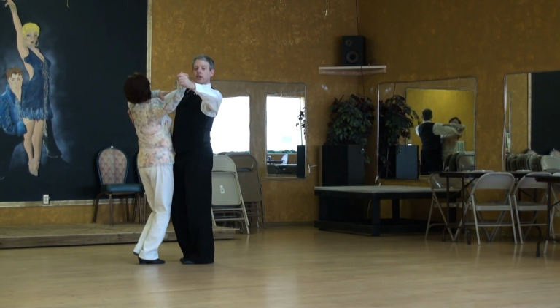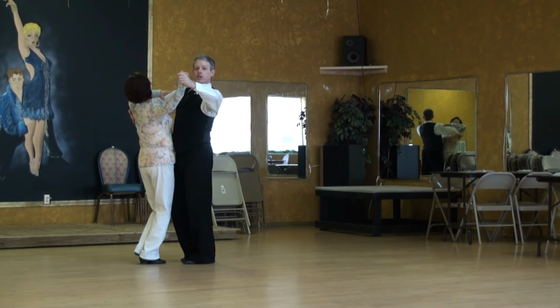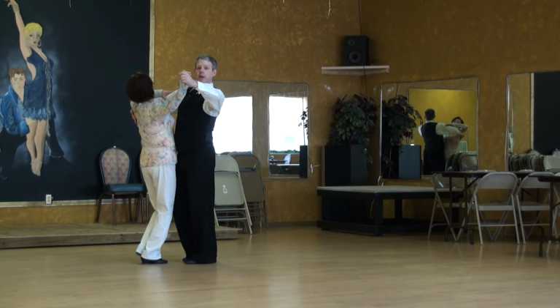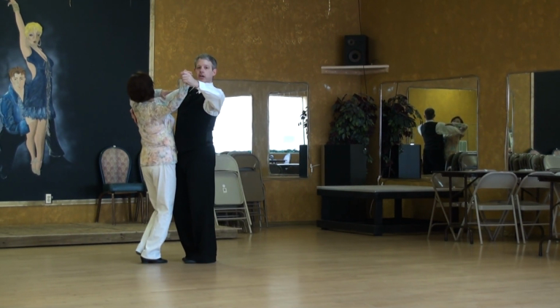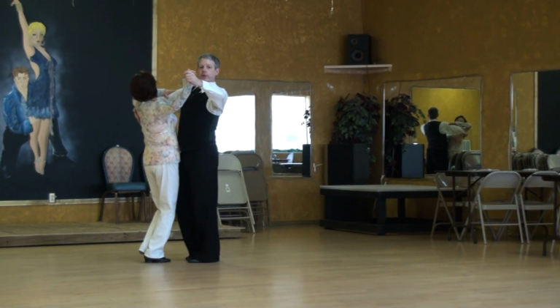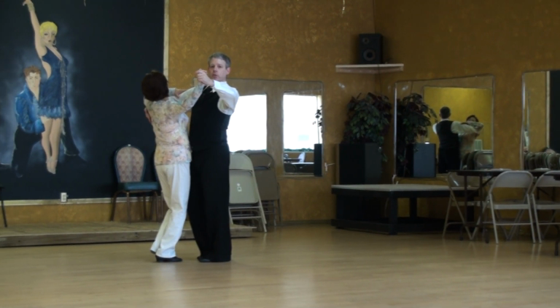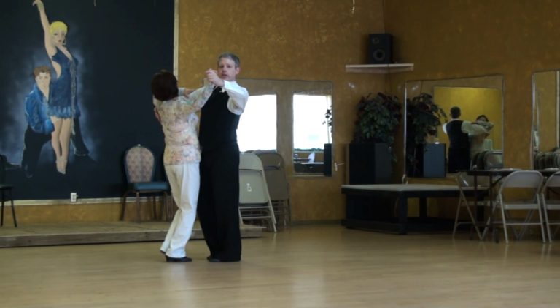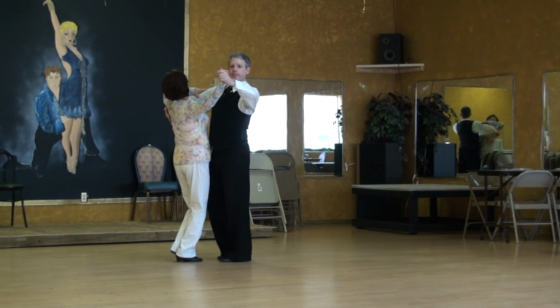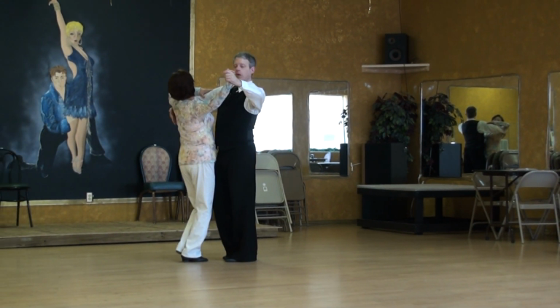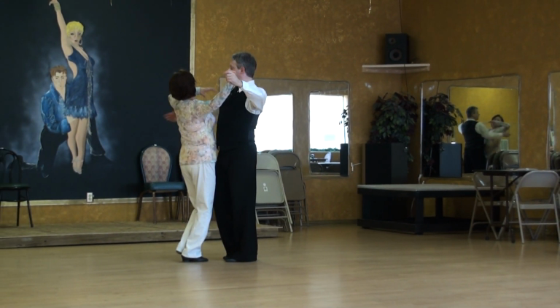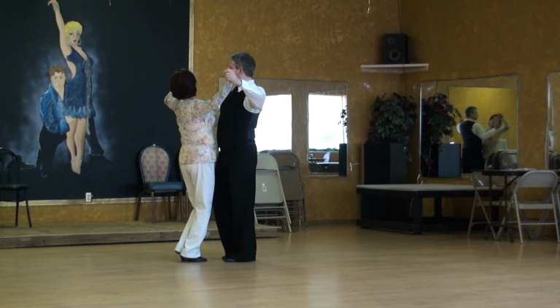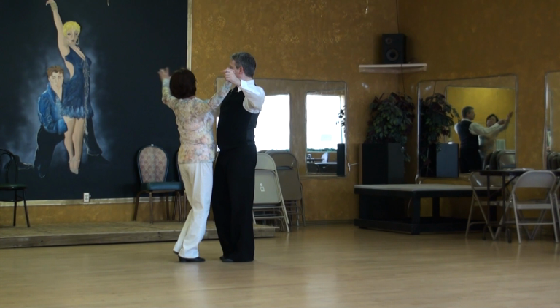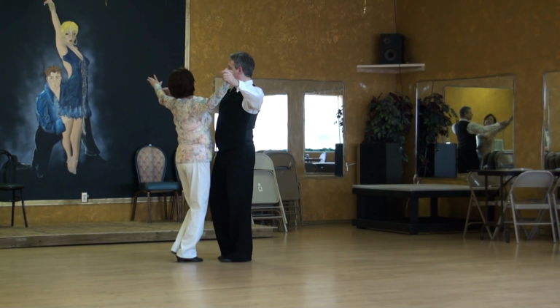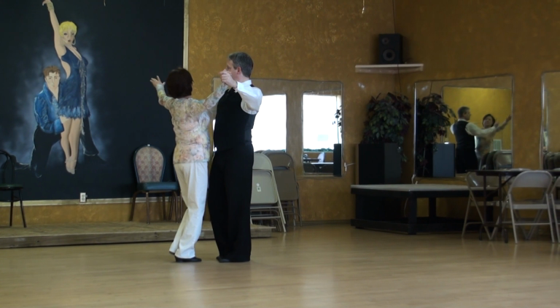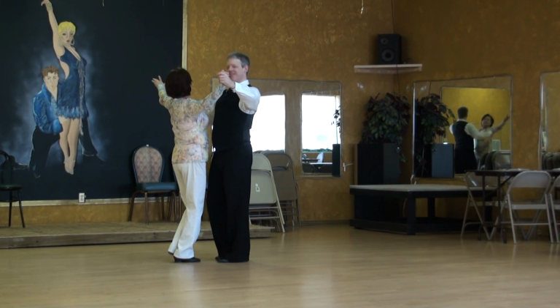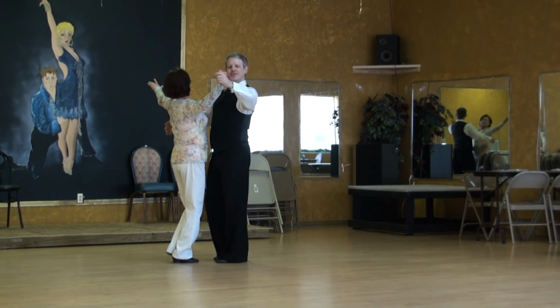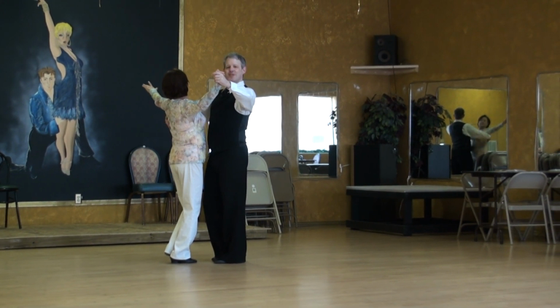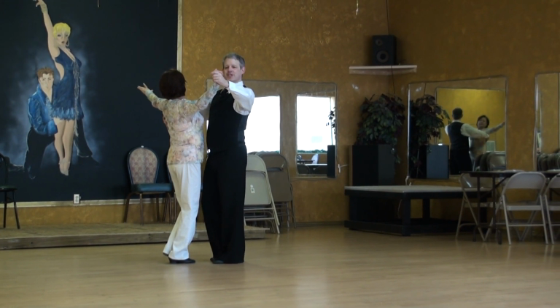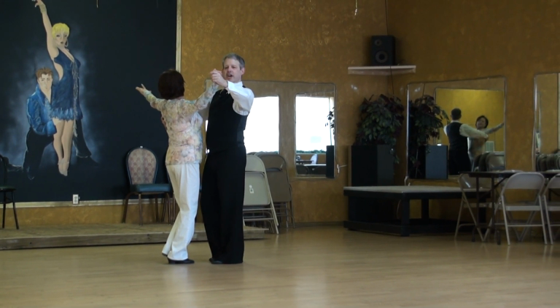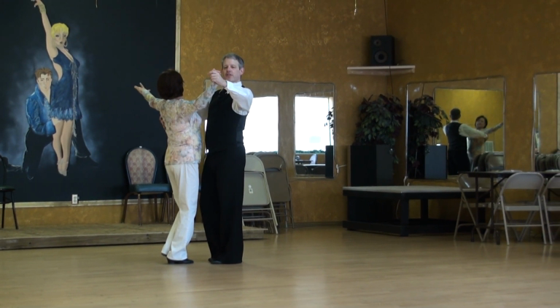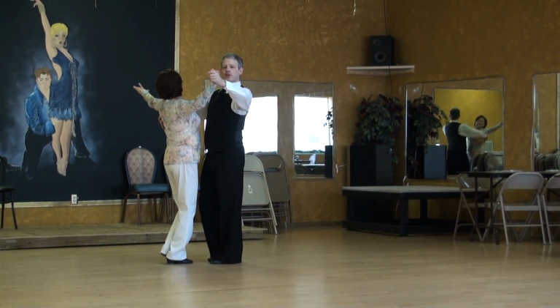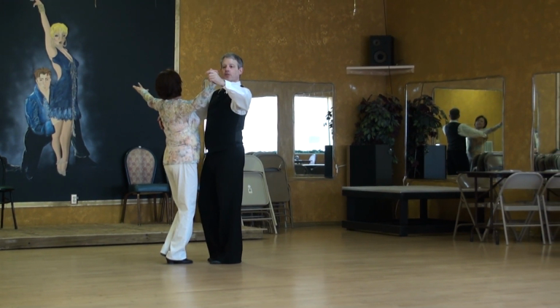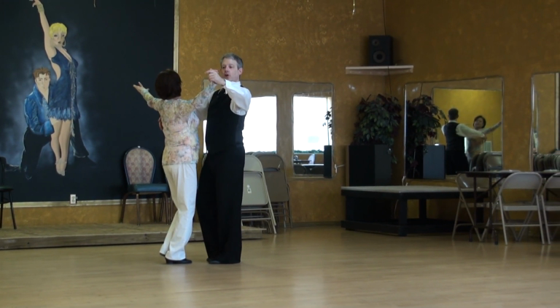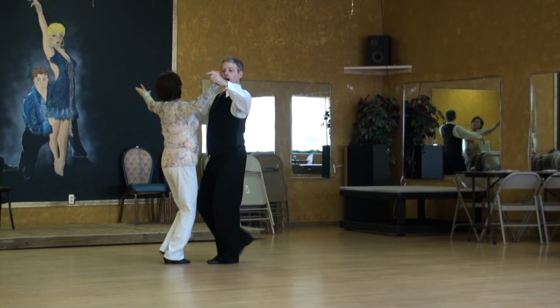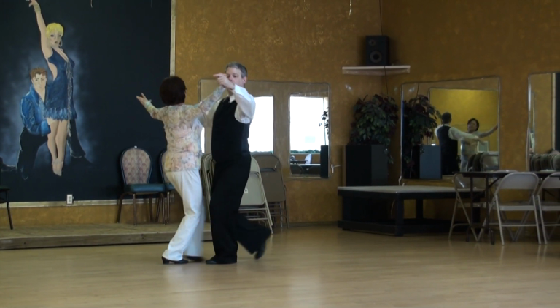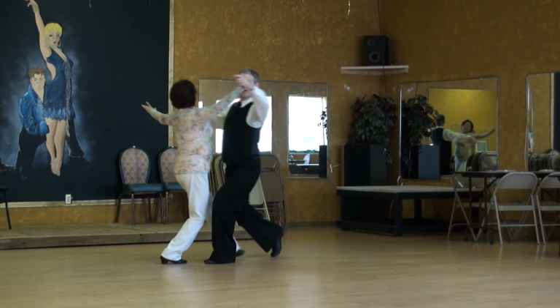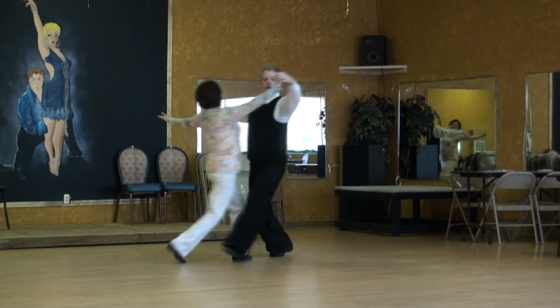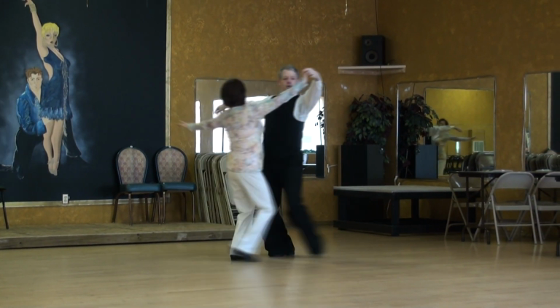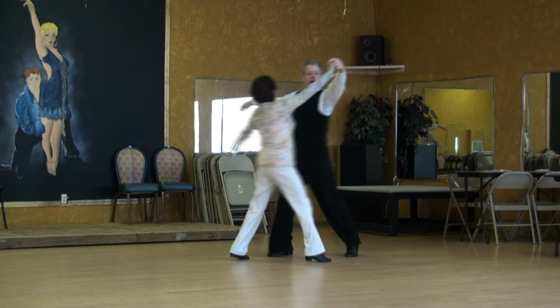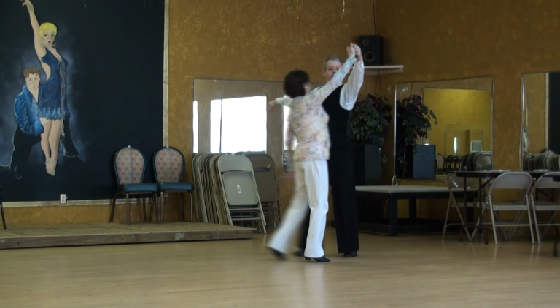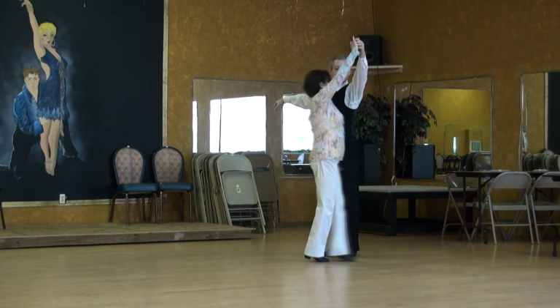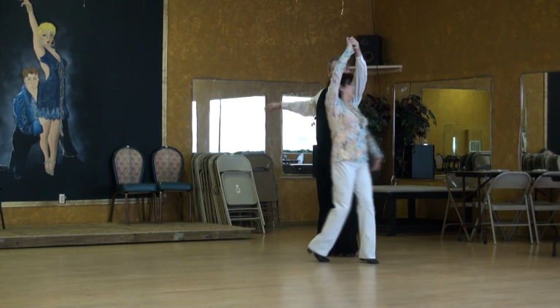Gentlemen, you need to back out of the ladies' way here. Ladies, we're going to go ahead and stretch the left arm to the side first. Four, five, six.